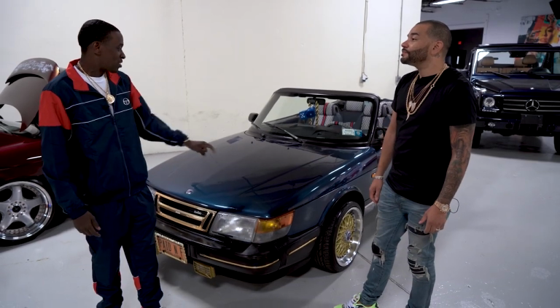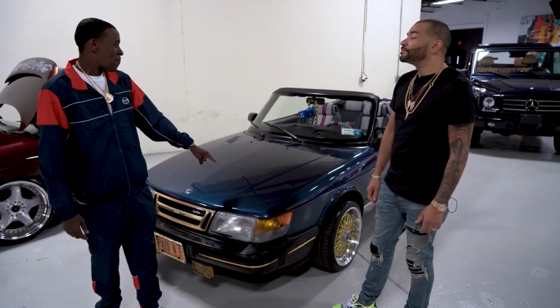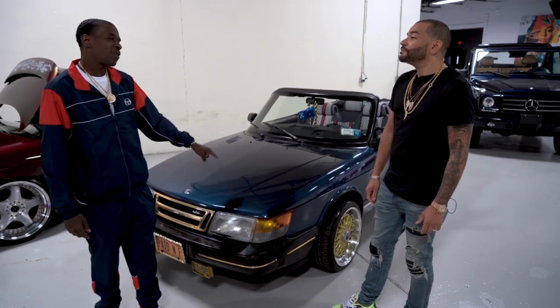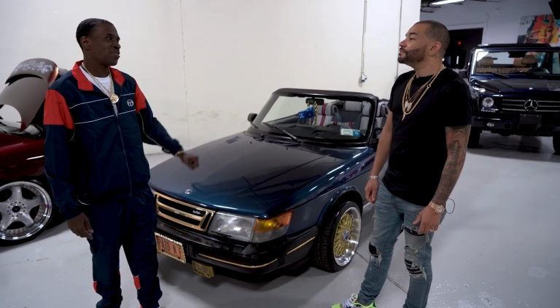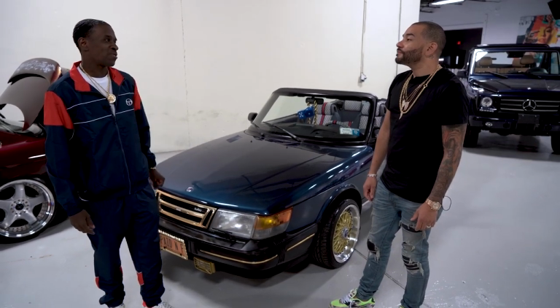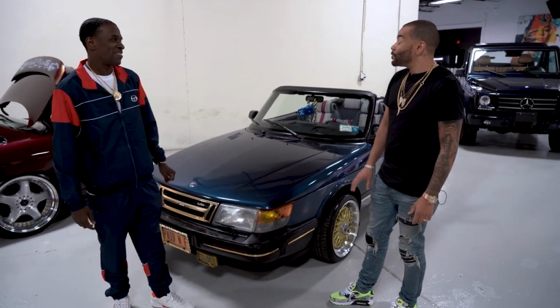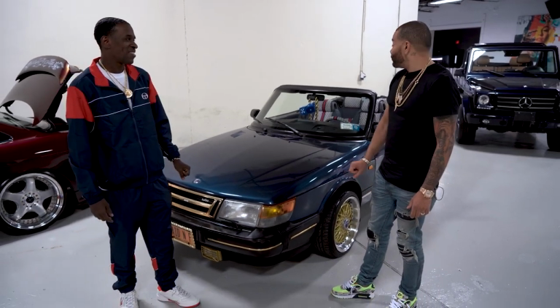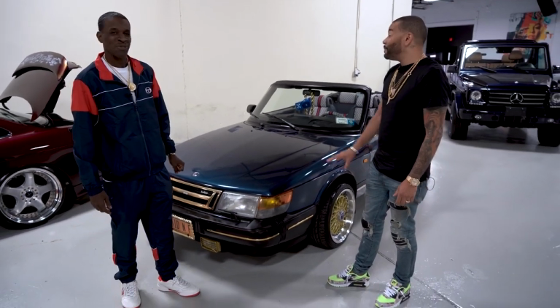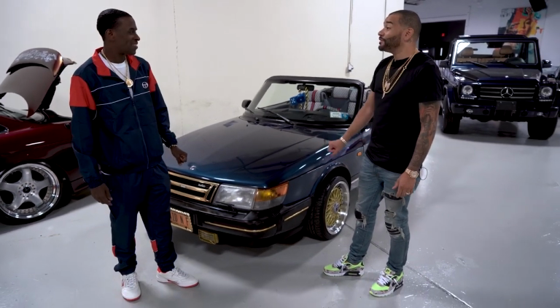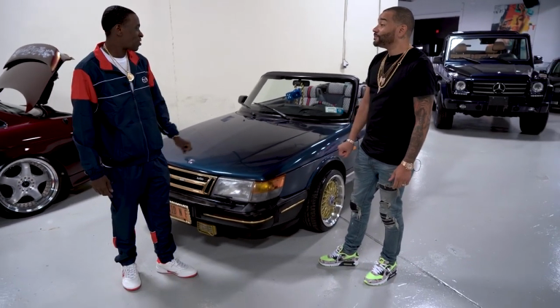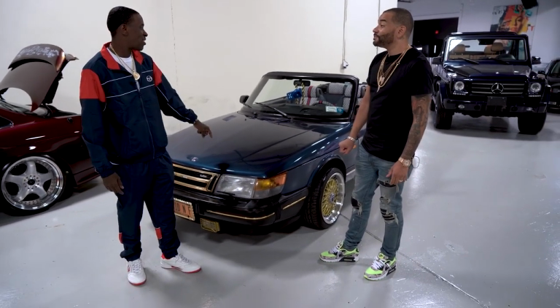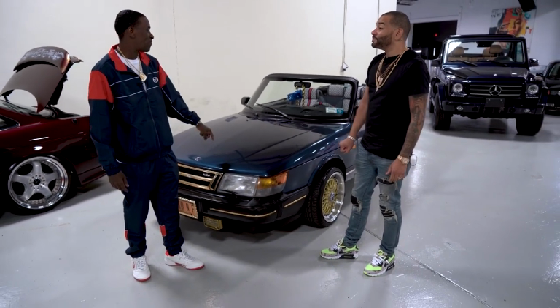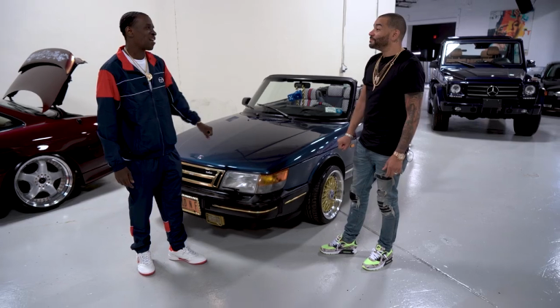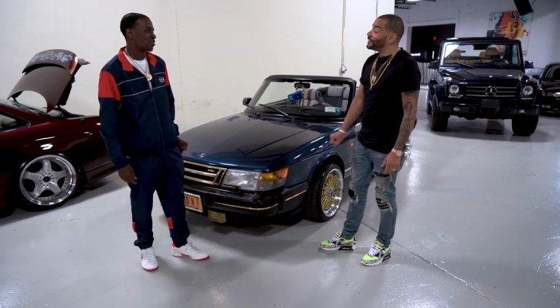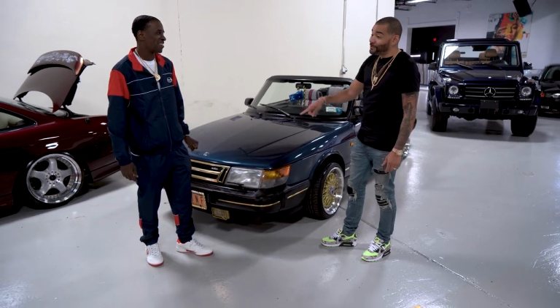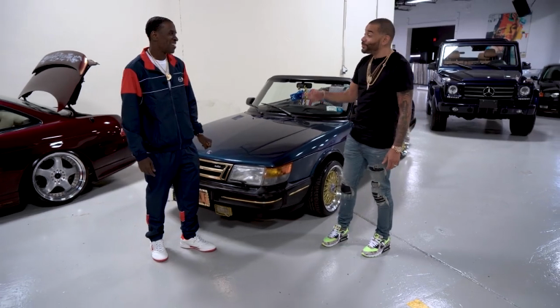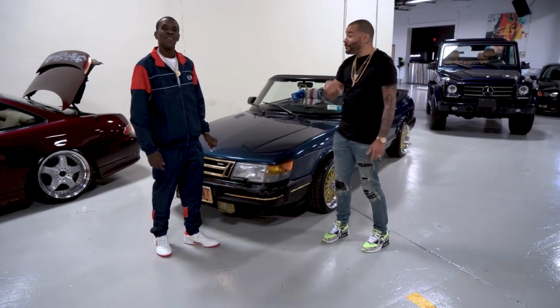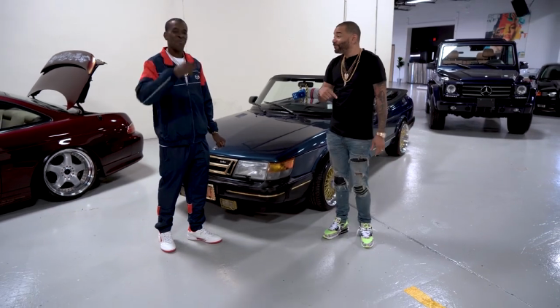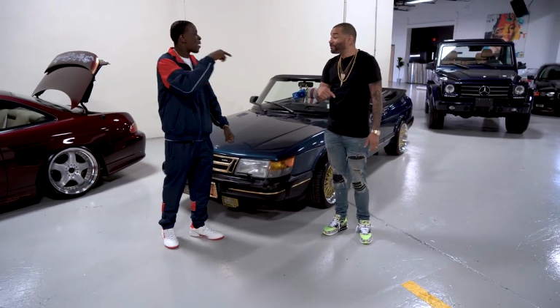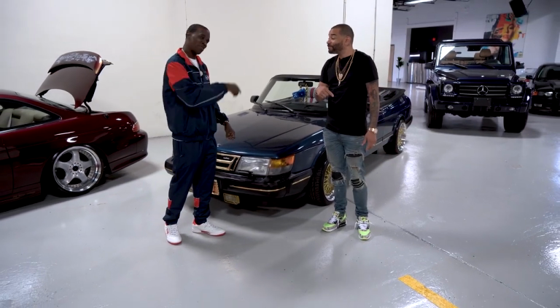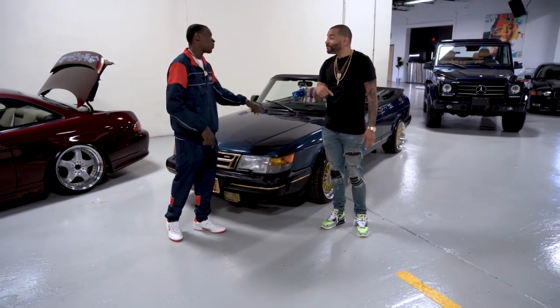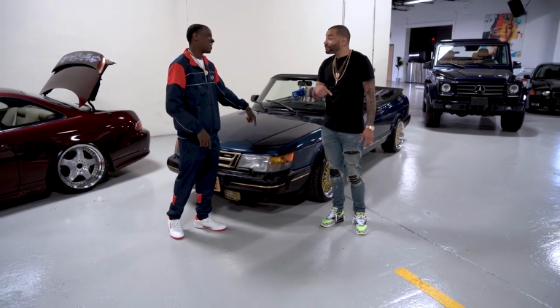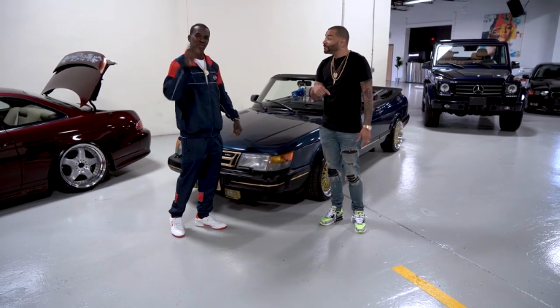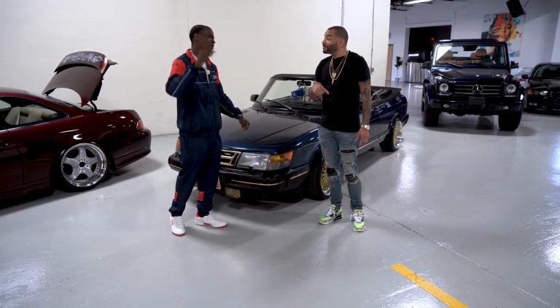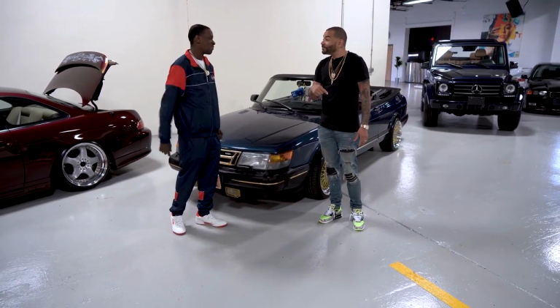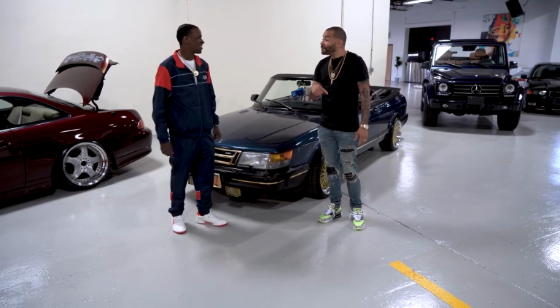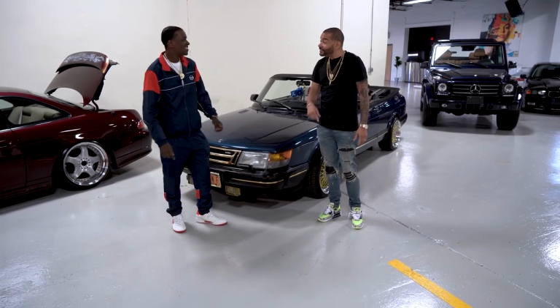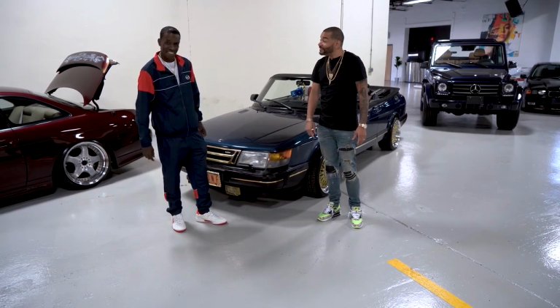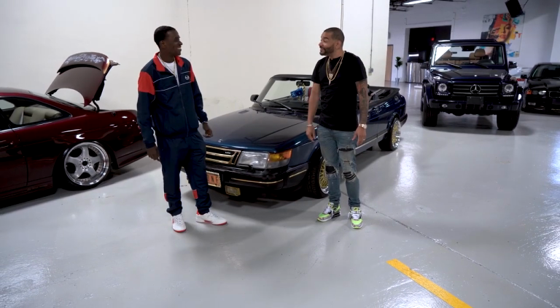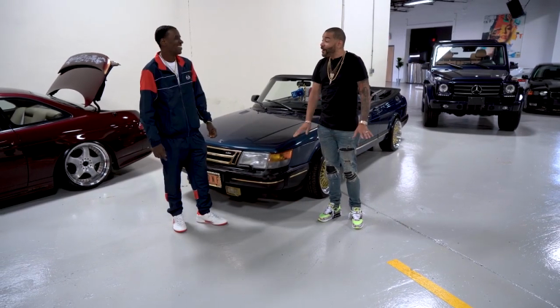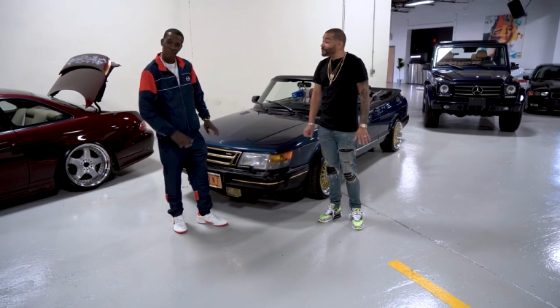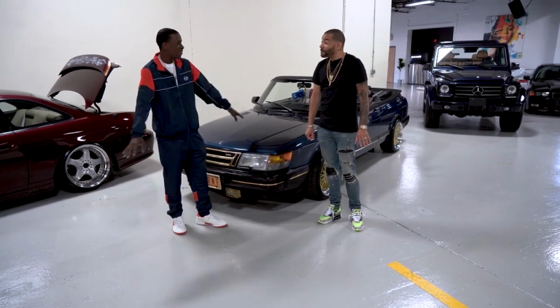This car I paid $2,300 for it. How many miles? This car had 150,000 miles. Did you buy this from the West Coast and drive it back? No, I bought this one from North Carolina and drove it back. No problem.